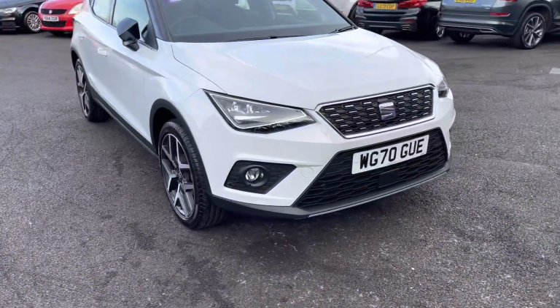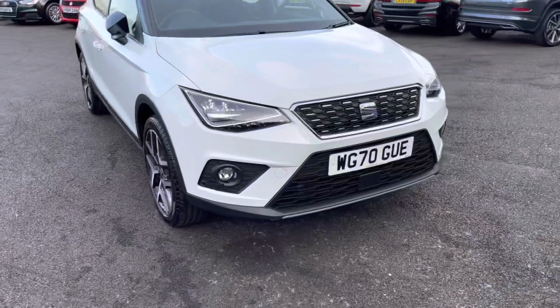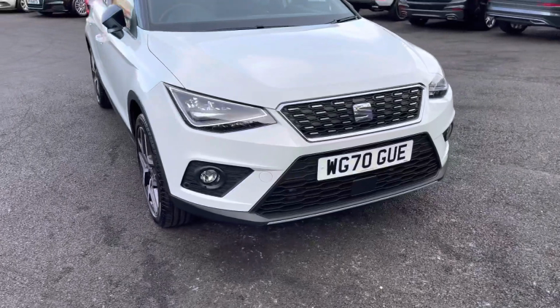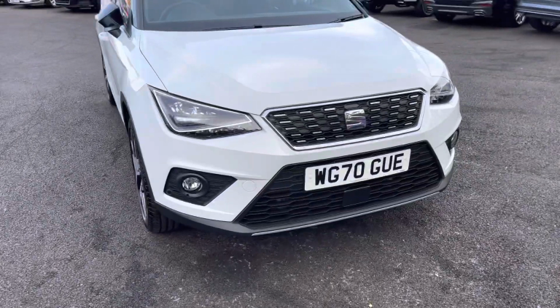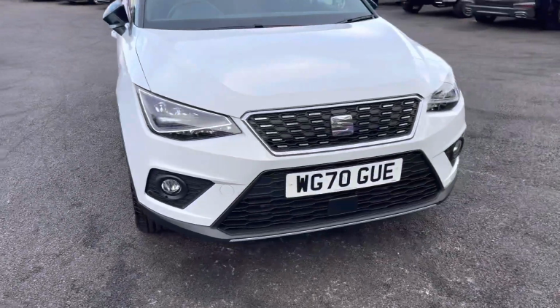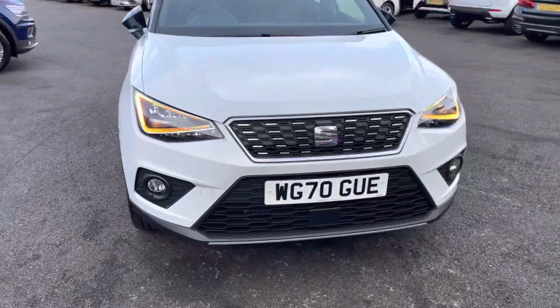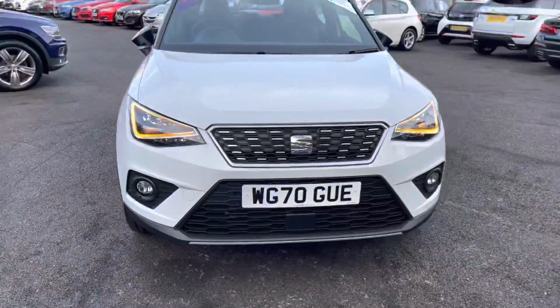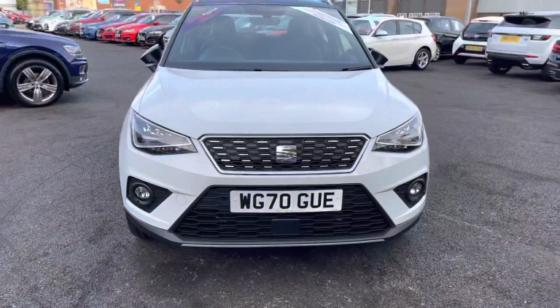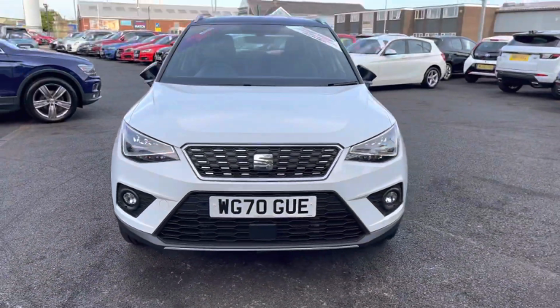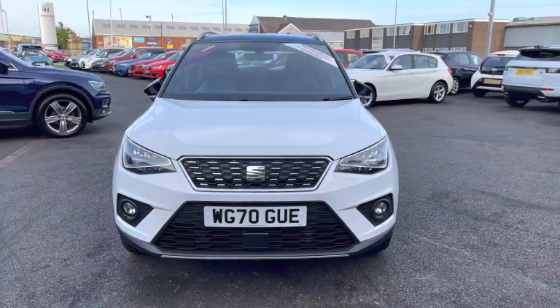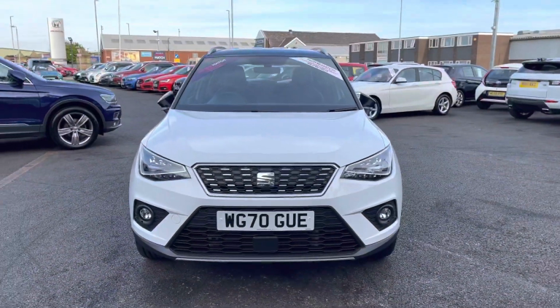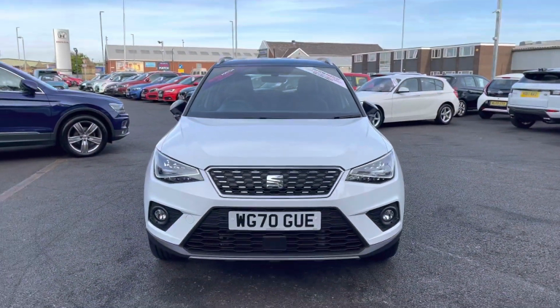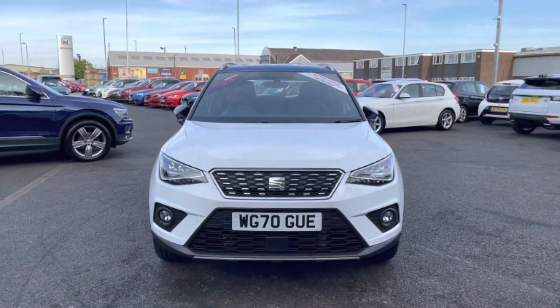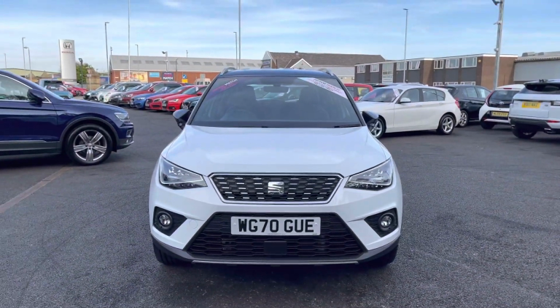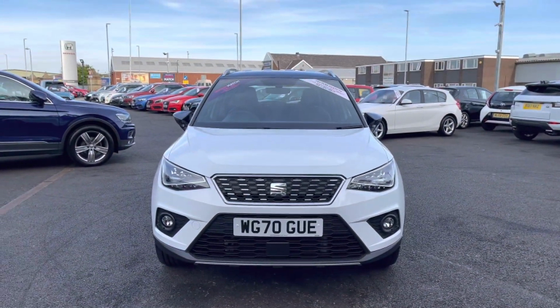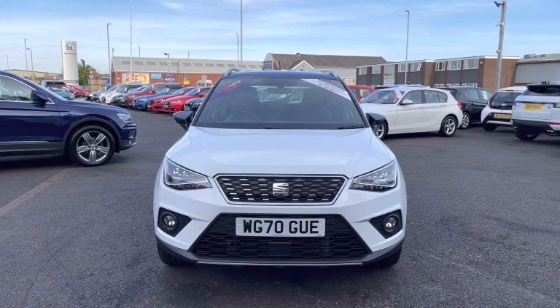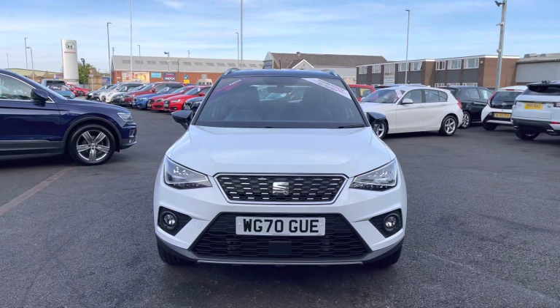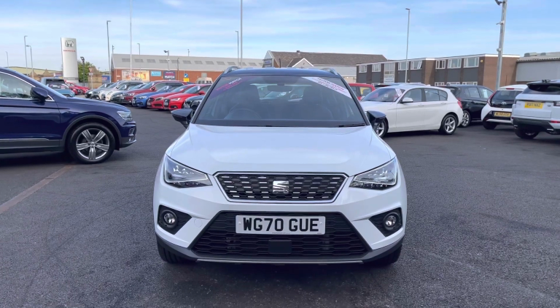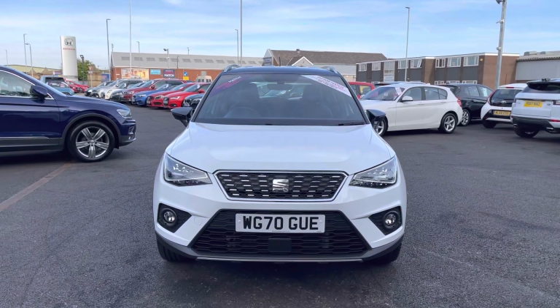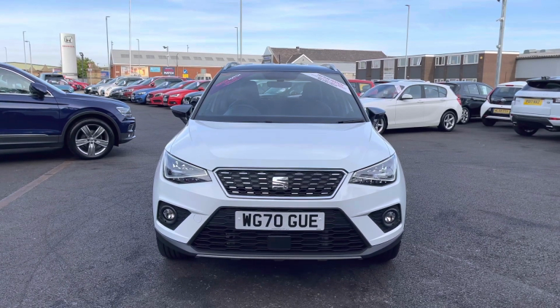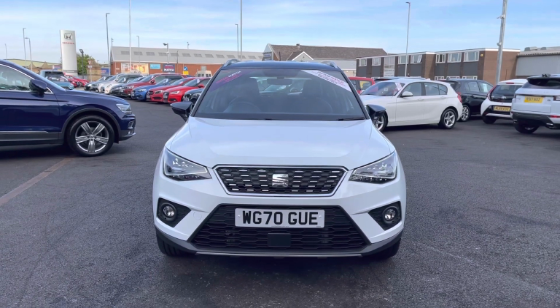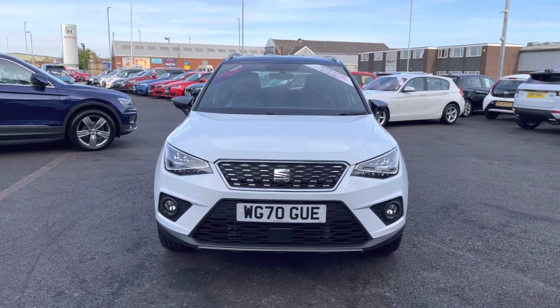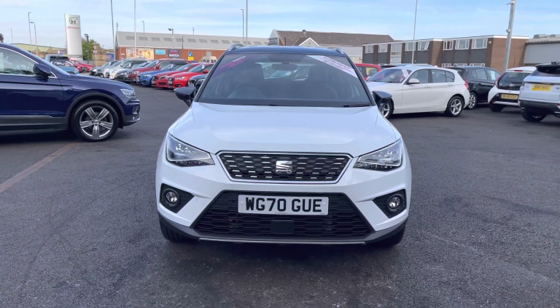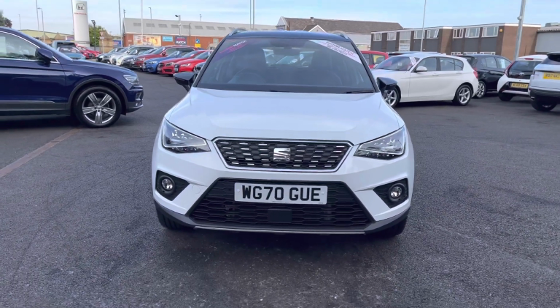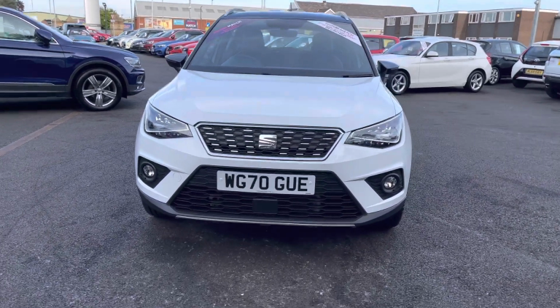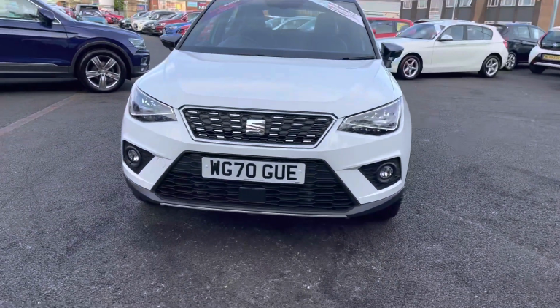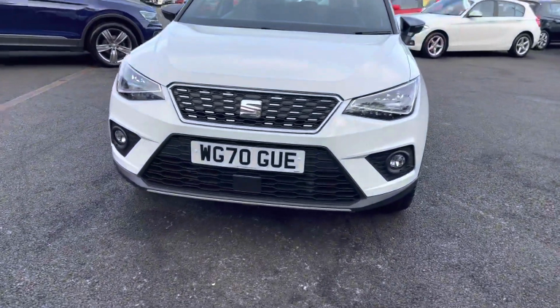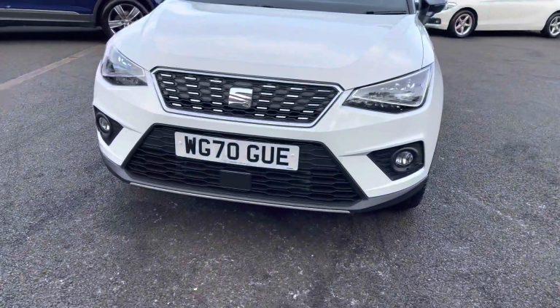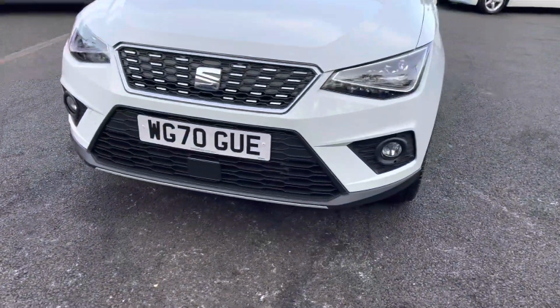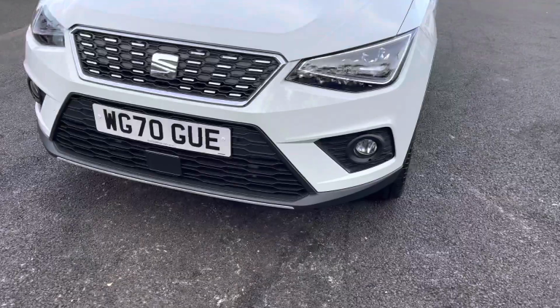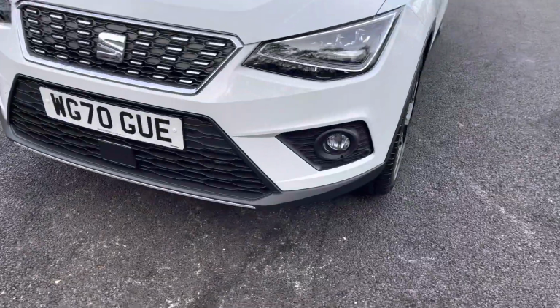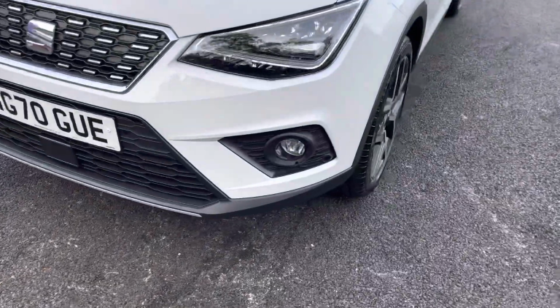Taking a look at the front, it will have LED daytime running lights along with full LED headlights. It also has front parking sensors, helping with those tight spaces. Taking a look now to the side.